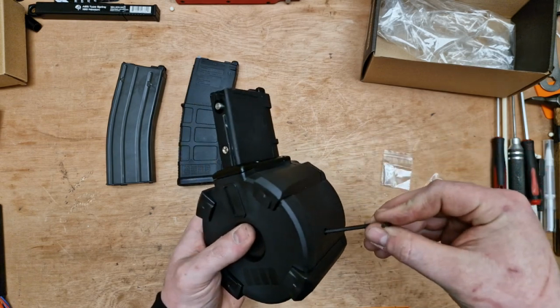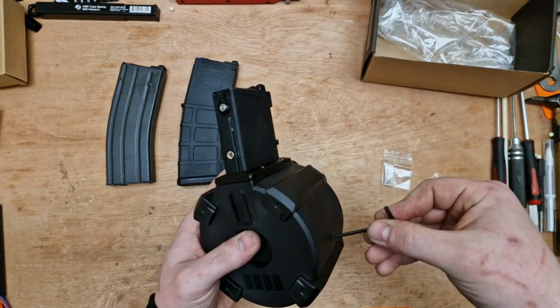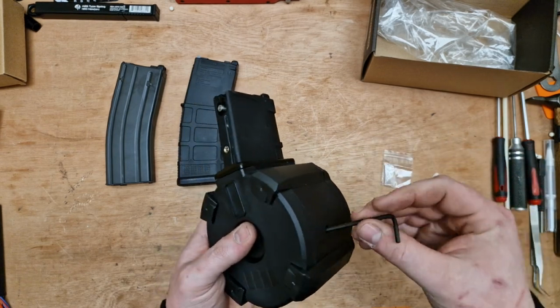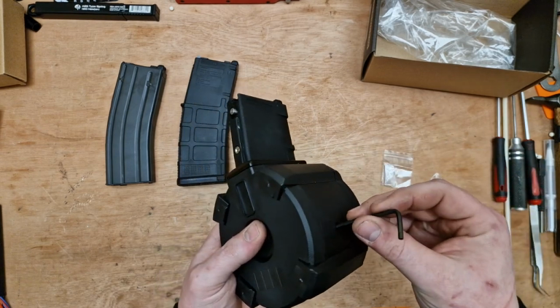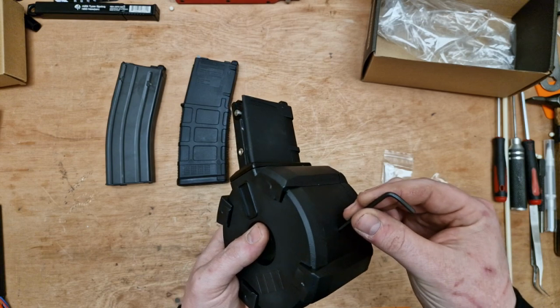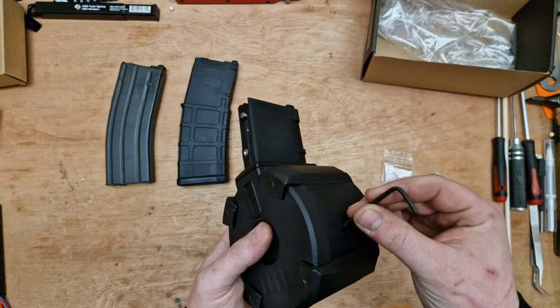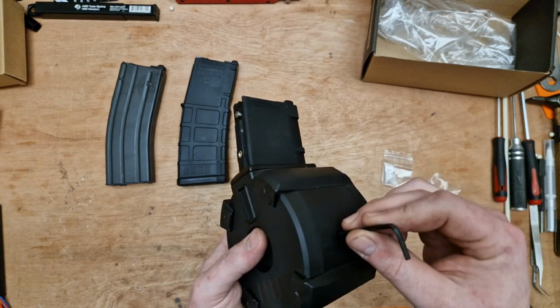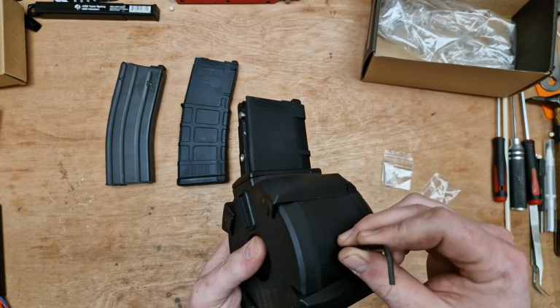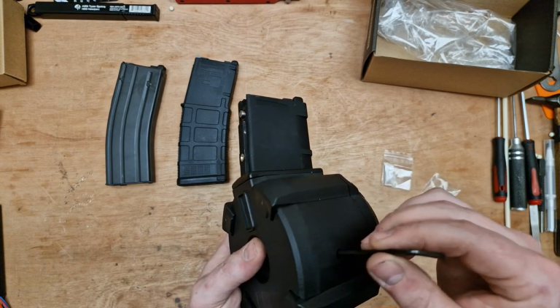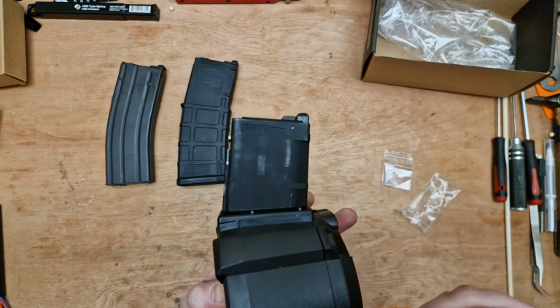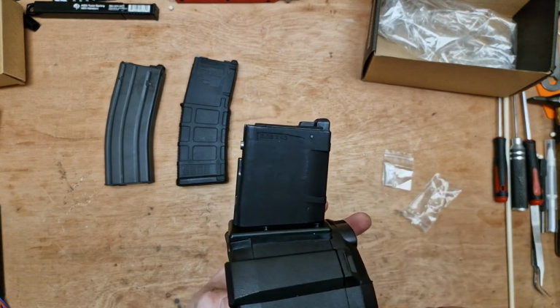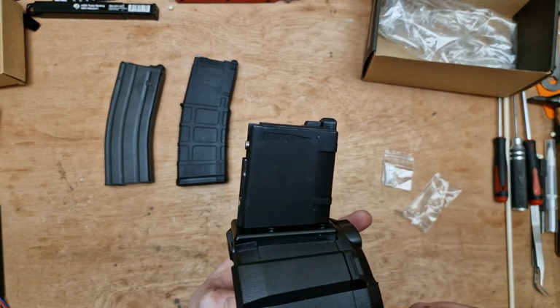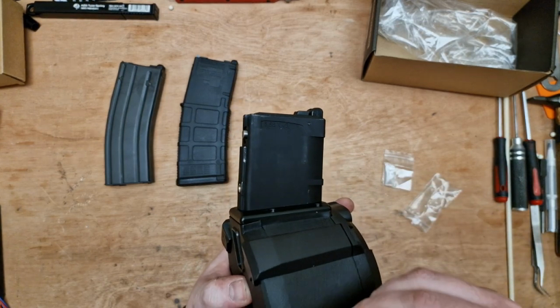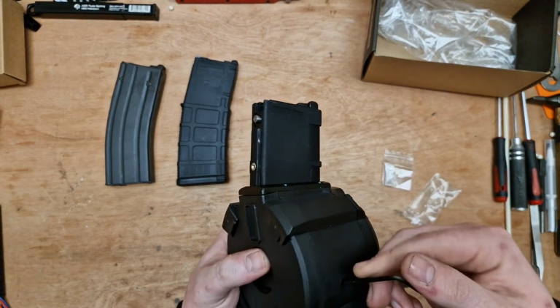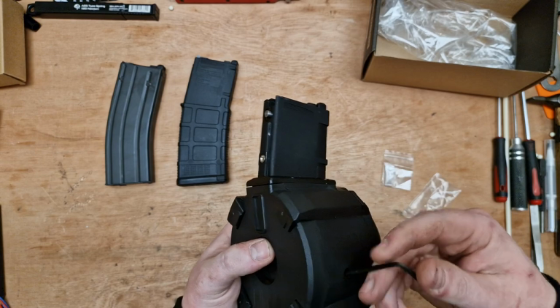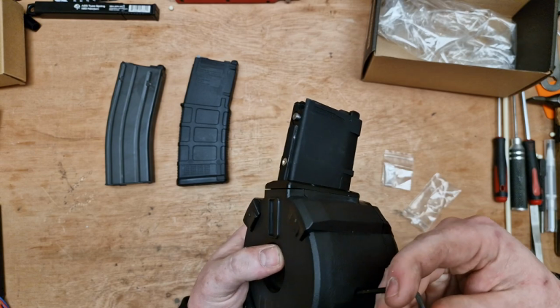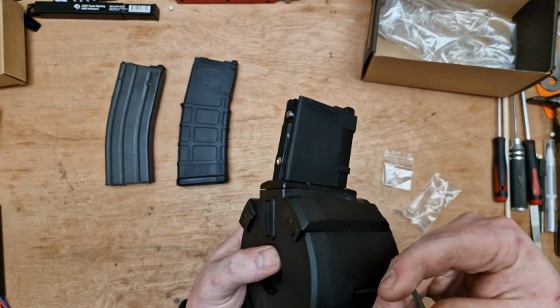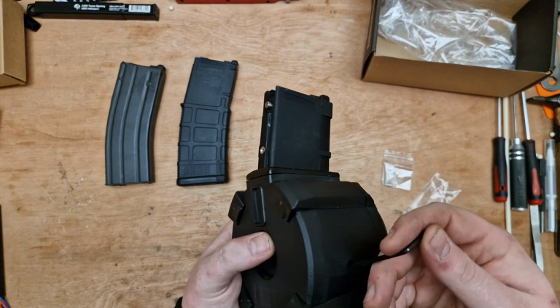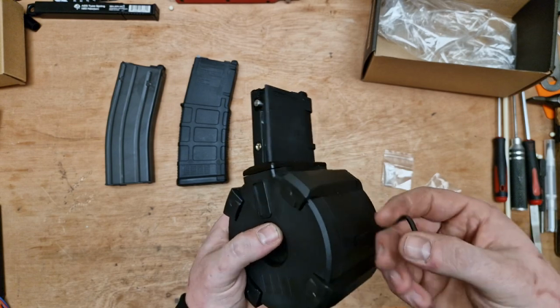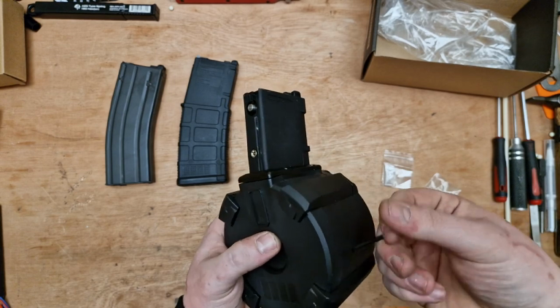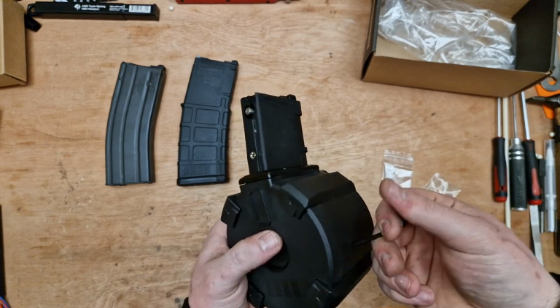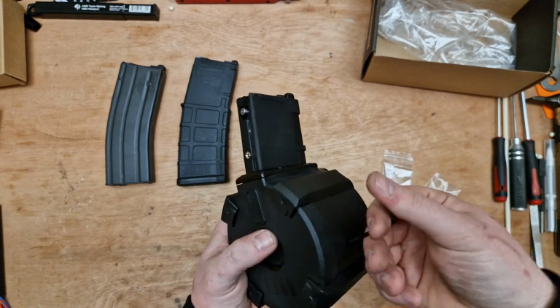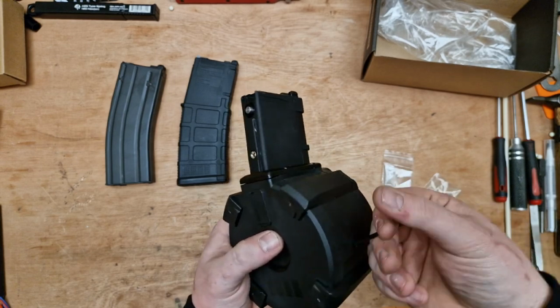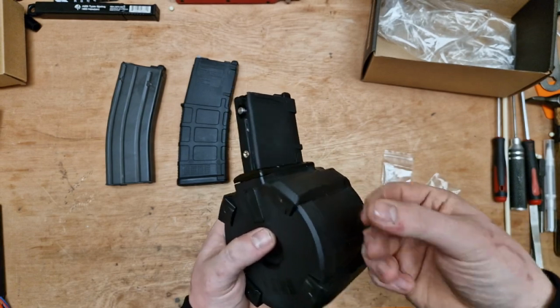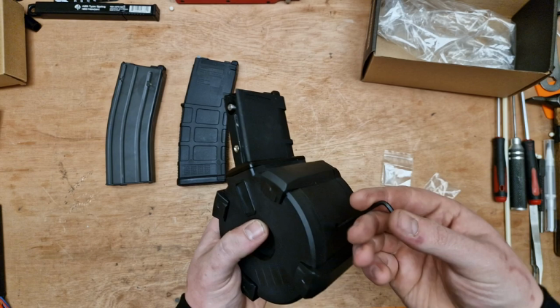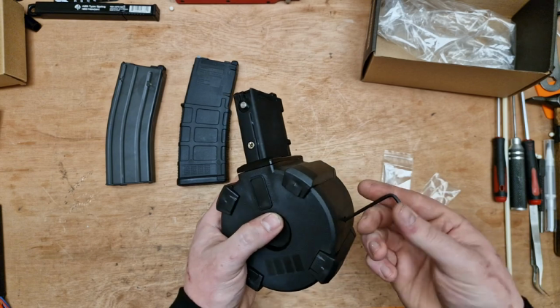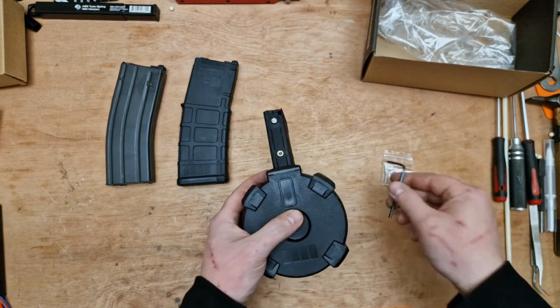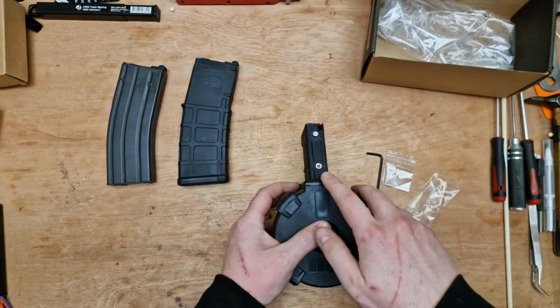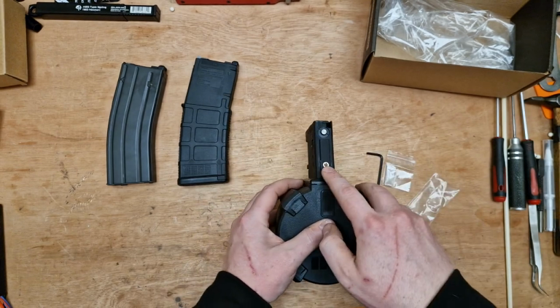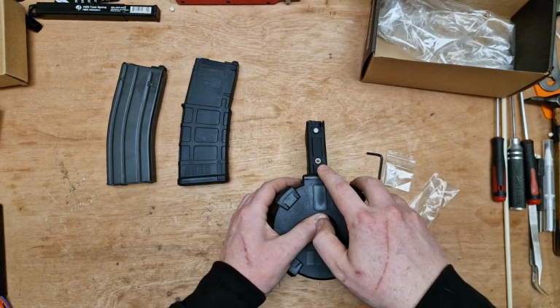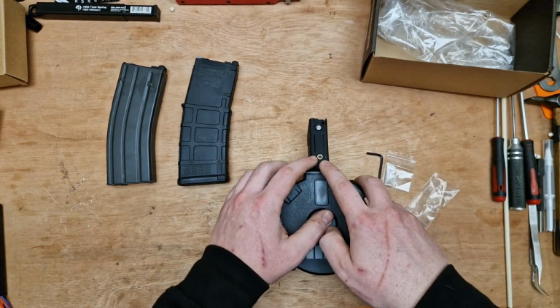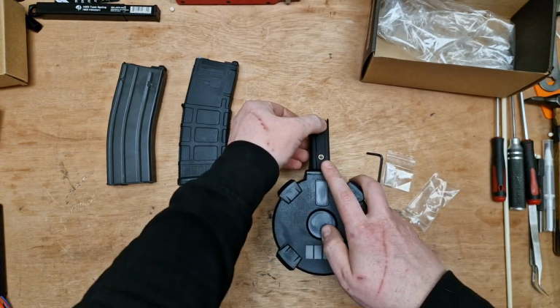It's a PMAG-esque style drum mag. On the right-hand side there's a hole, which is where the included Allen key goes. Insert it, and there's a normal-style clockwork magazine mechanism inside. You turn it anti-clockwise to wind the magazine up.